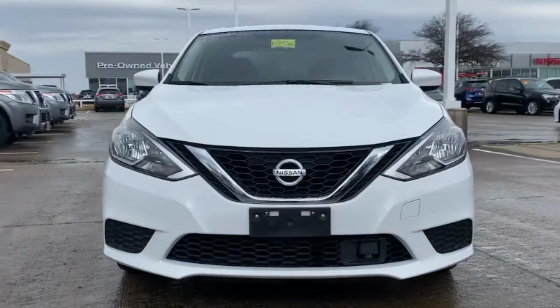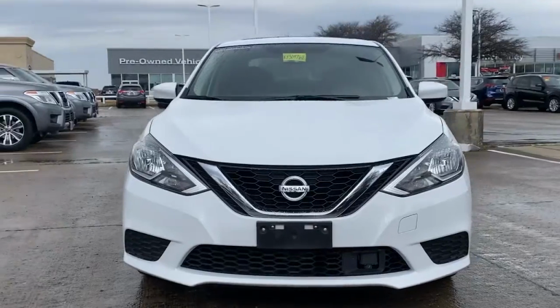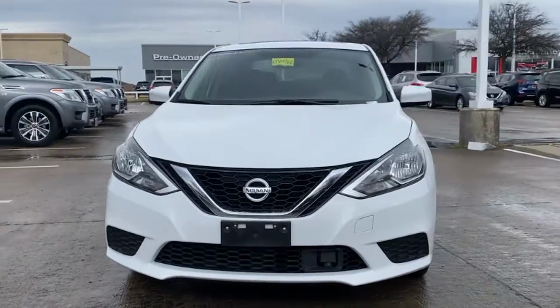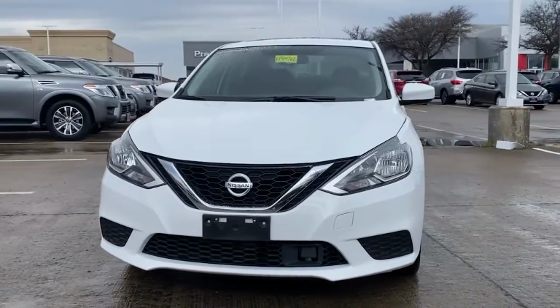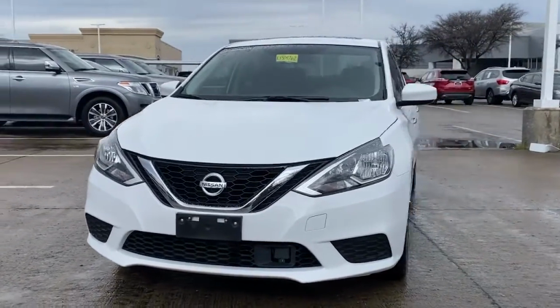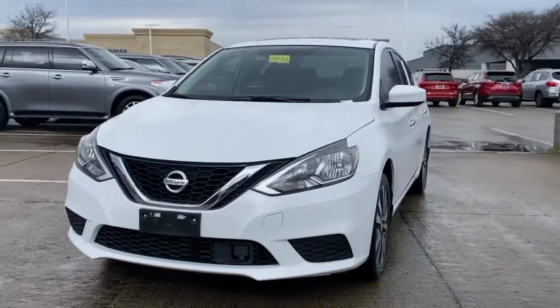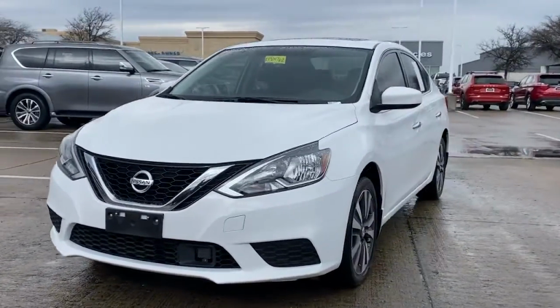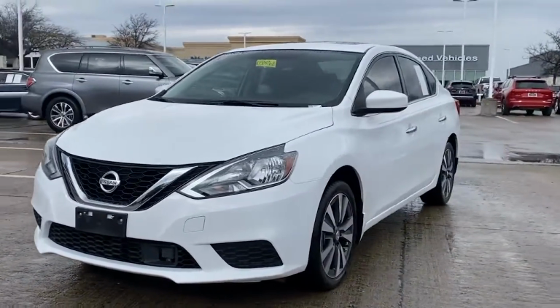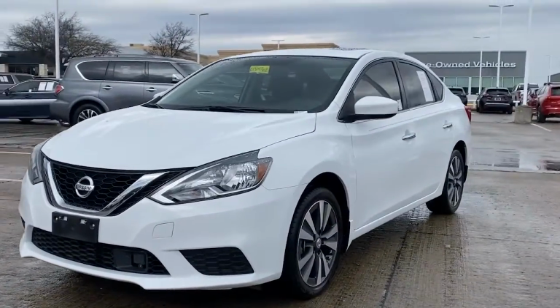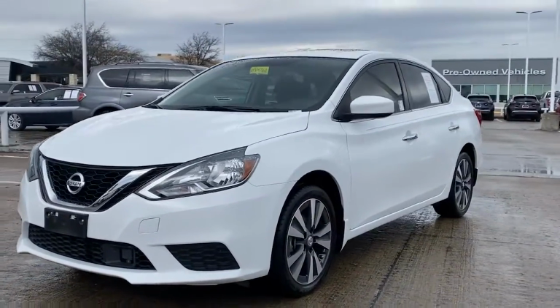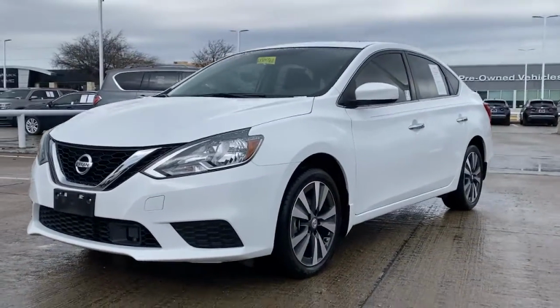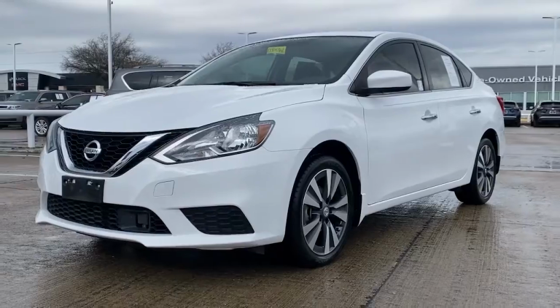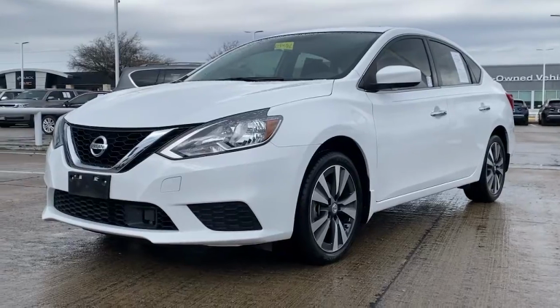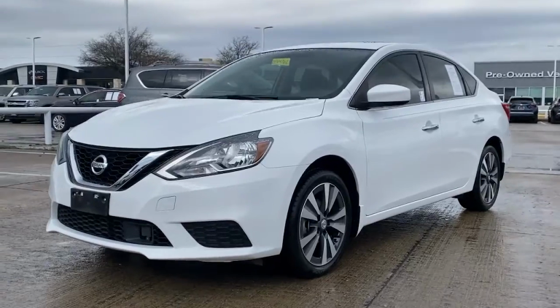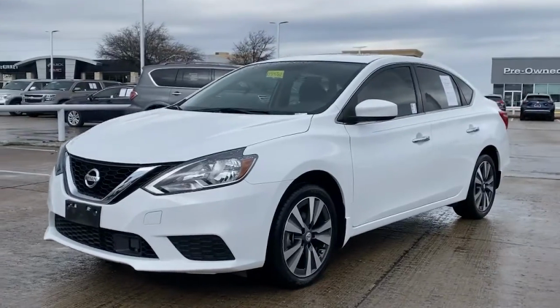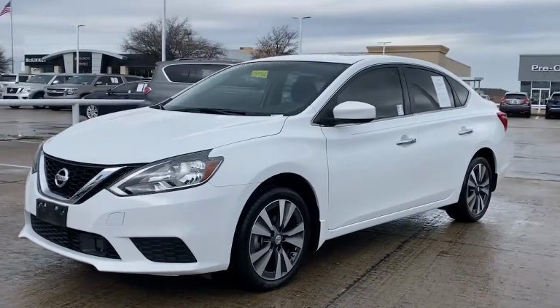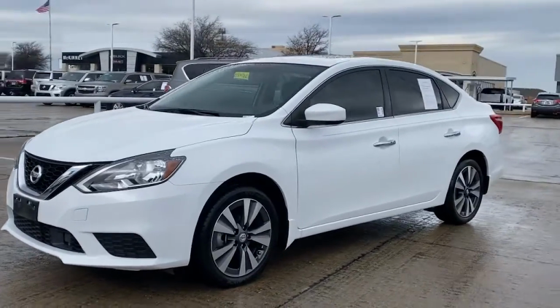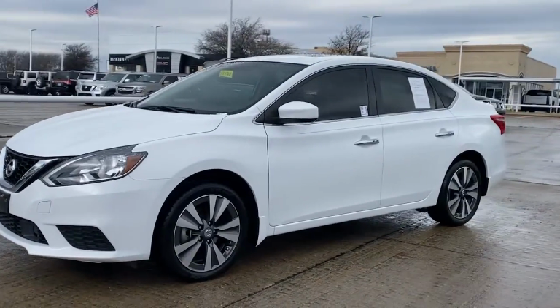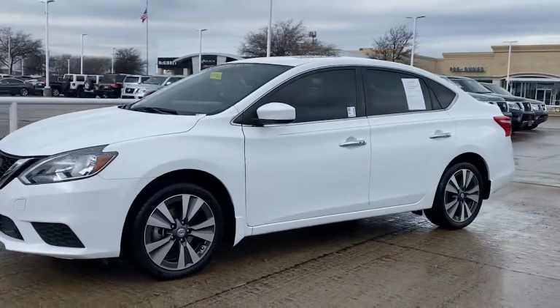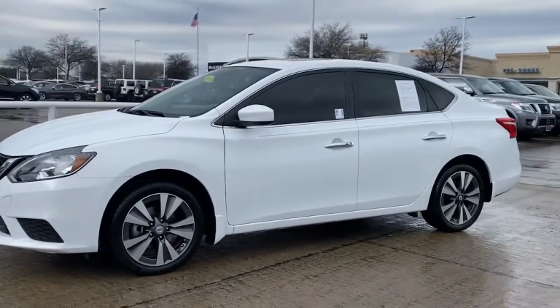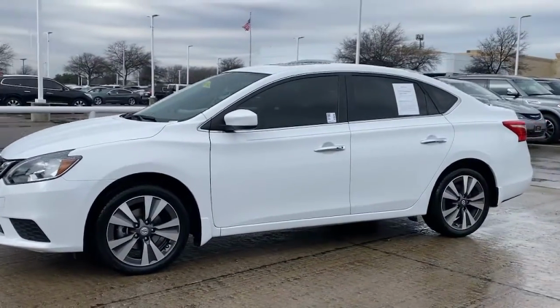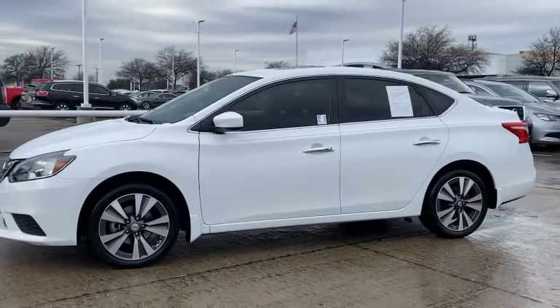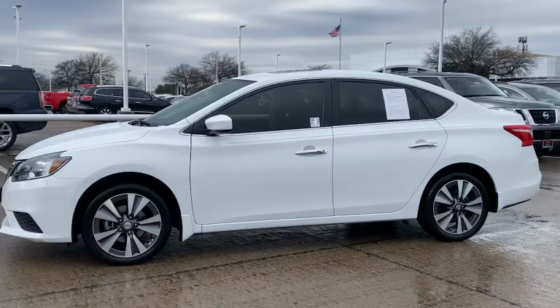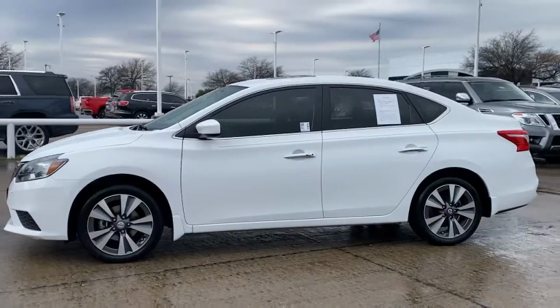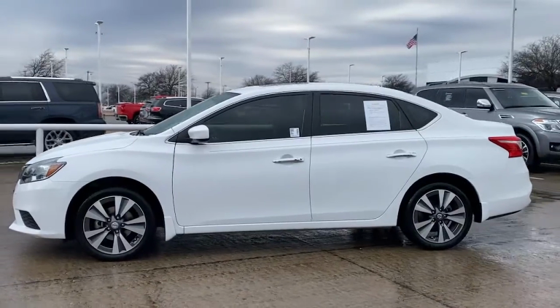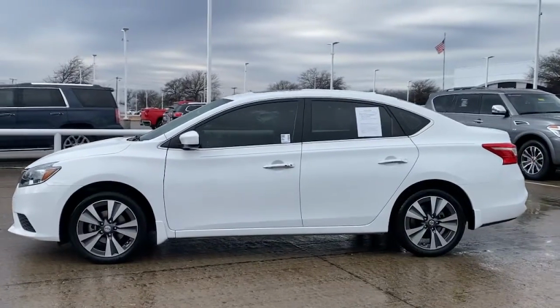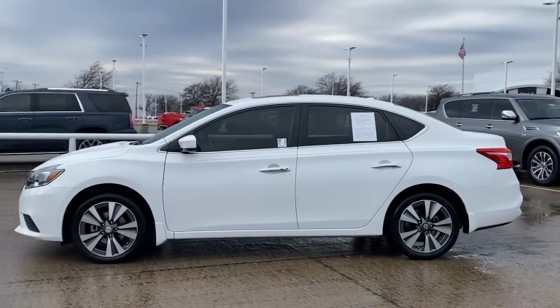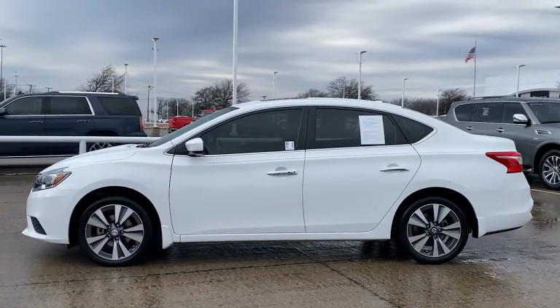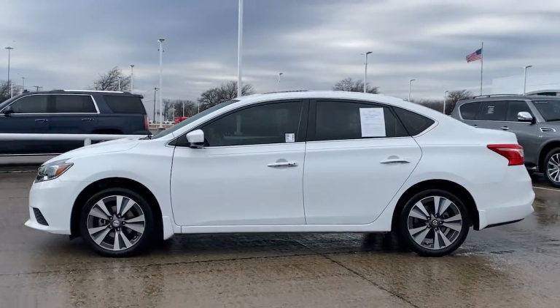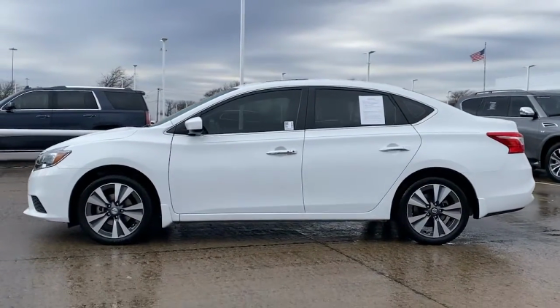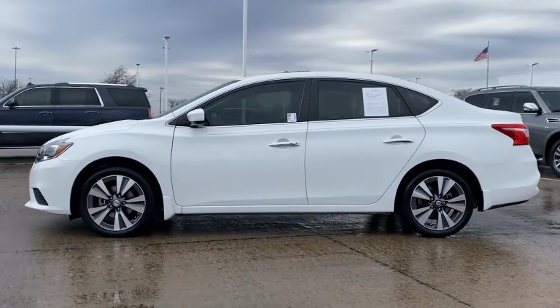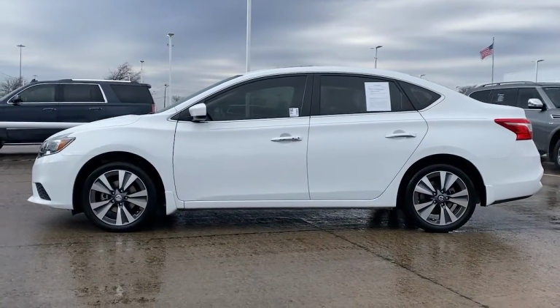Look no further than the 2019 Nissan Sentra. With less than 45,000 miles on the odometer, this vehicle provides excellent value. Comfort, convenience, safety and fun are all yours in the sleek and spirited Sentra.